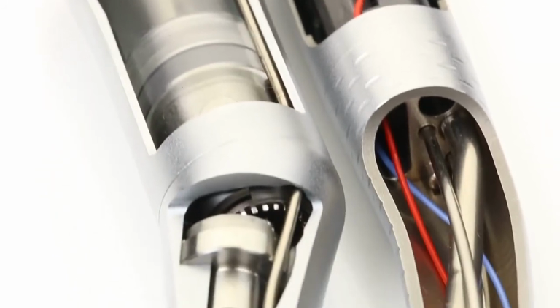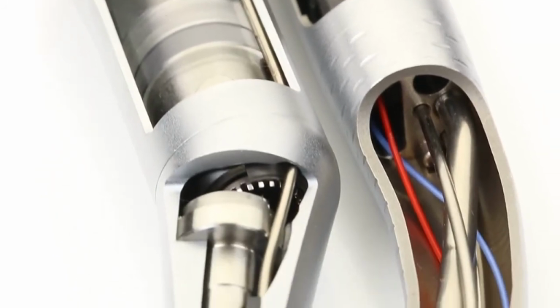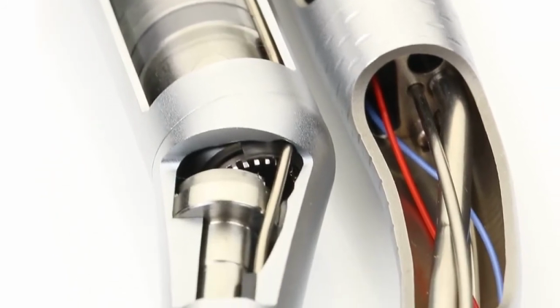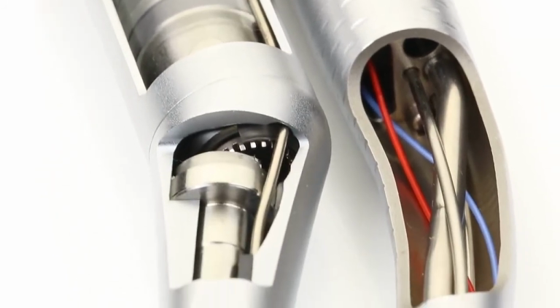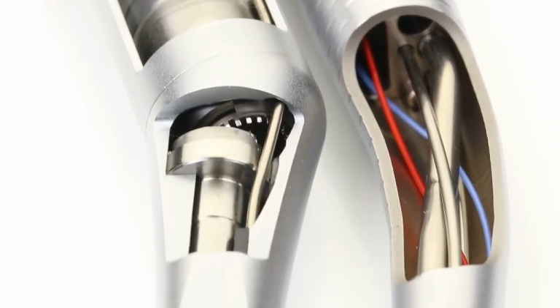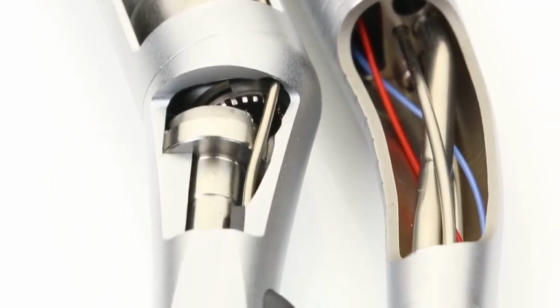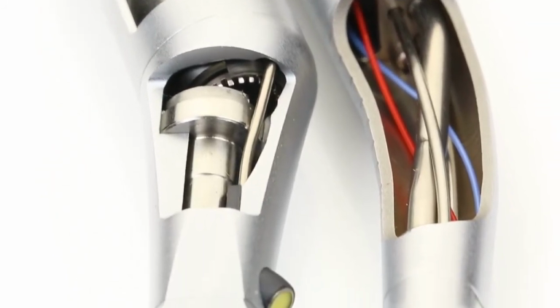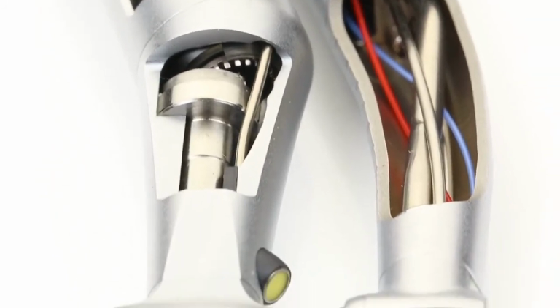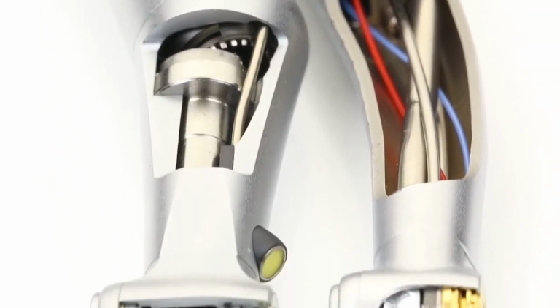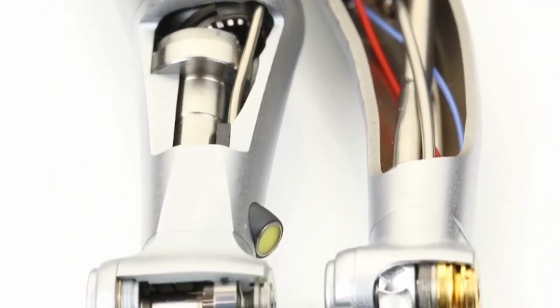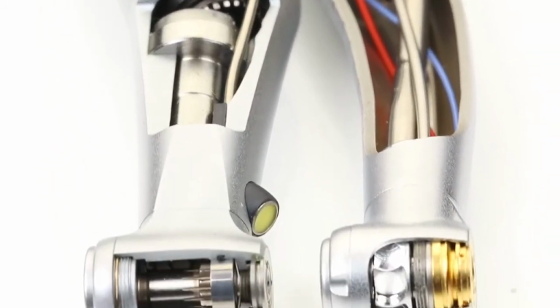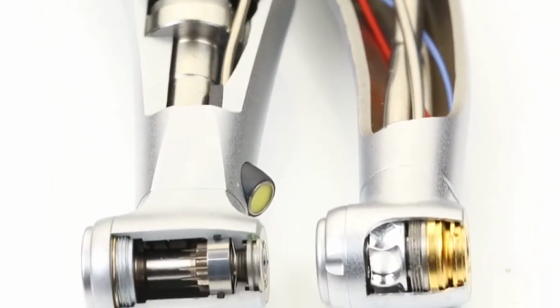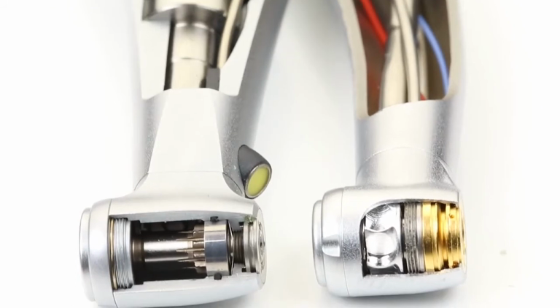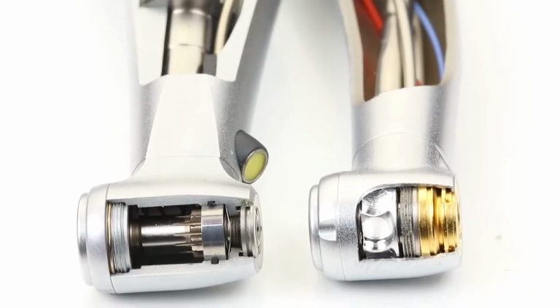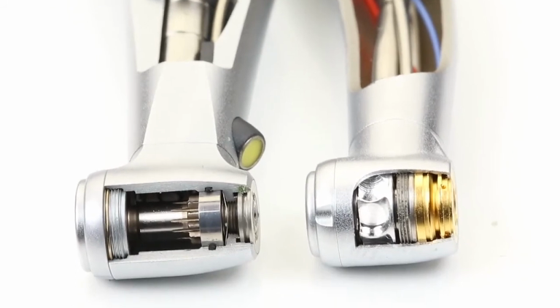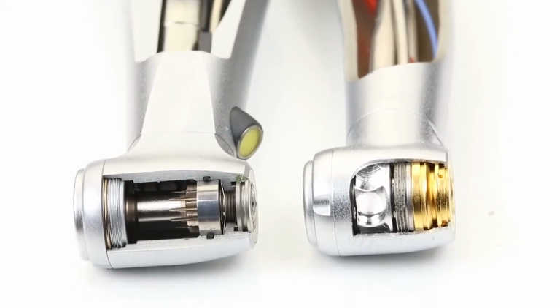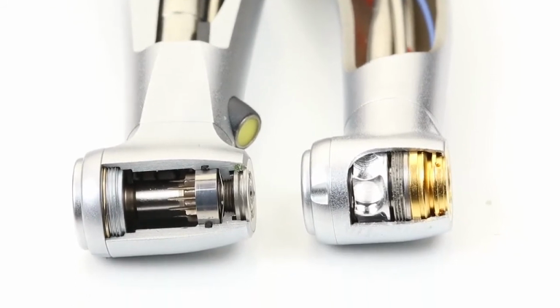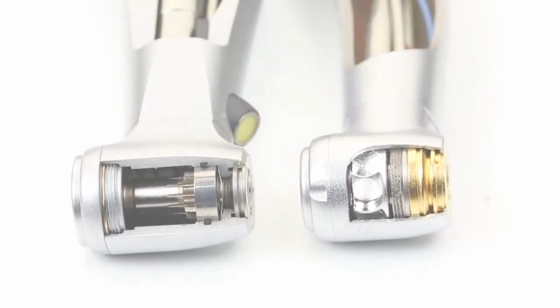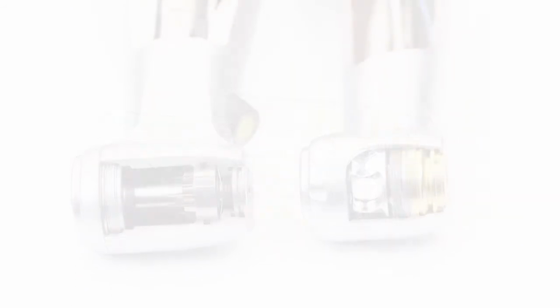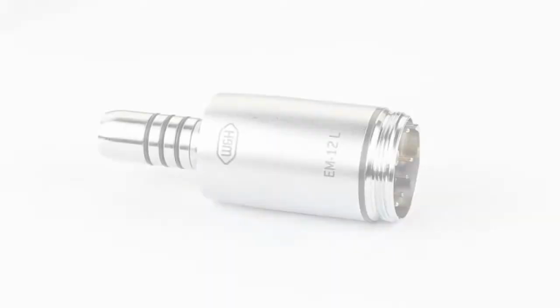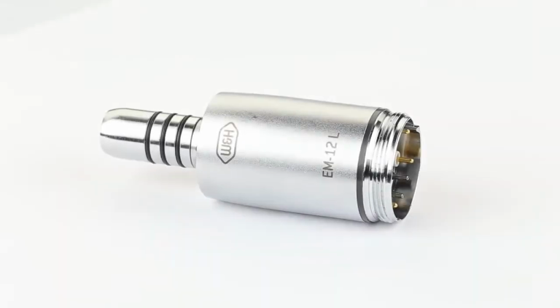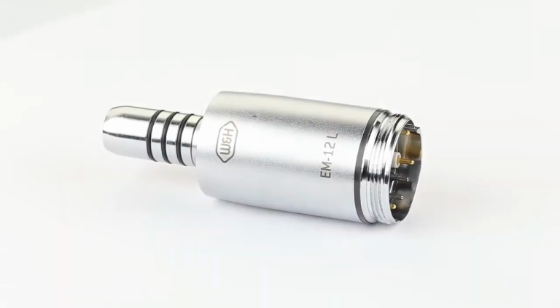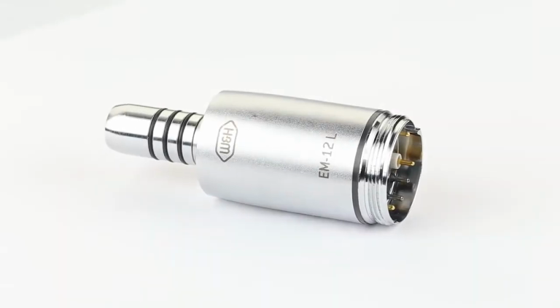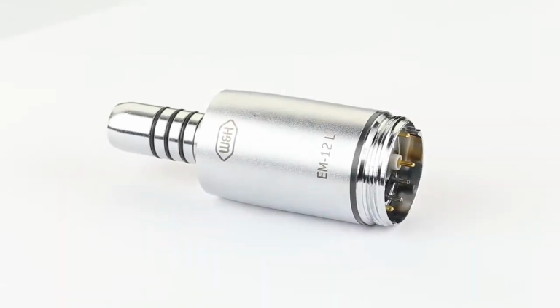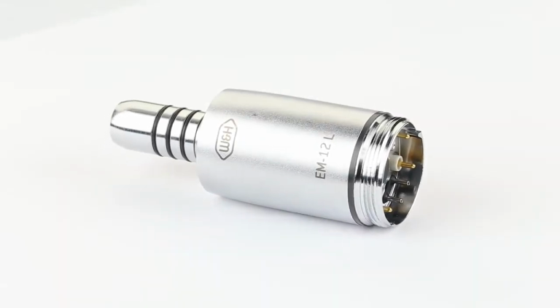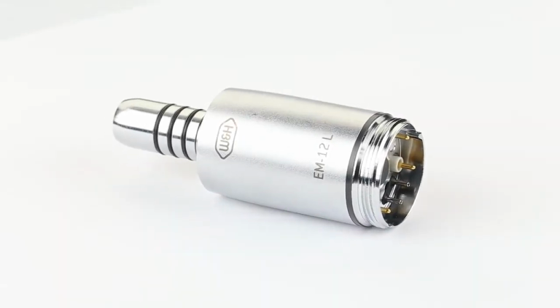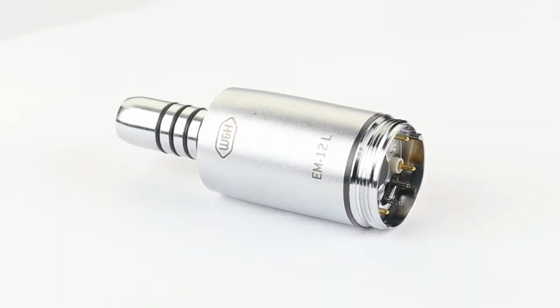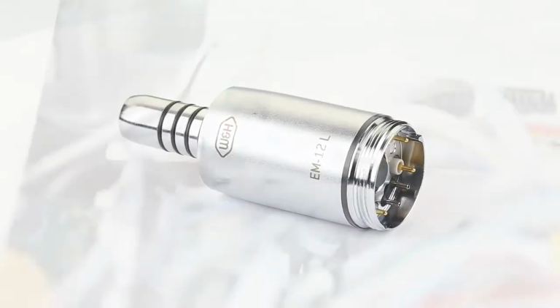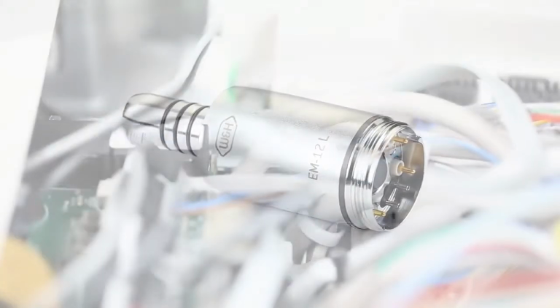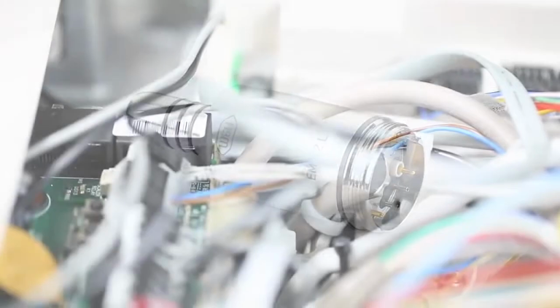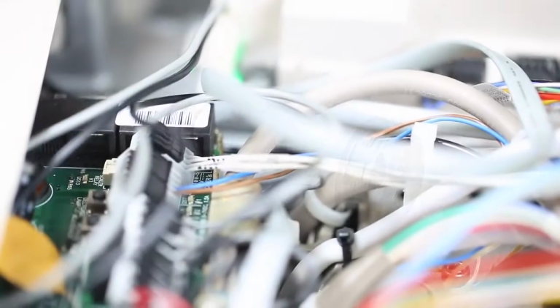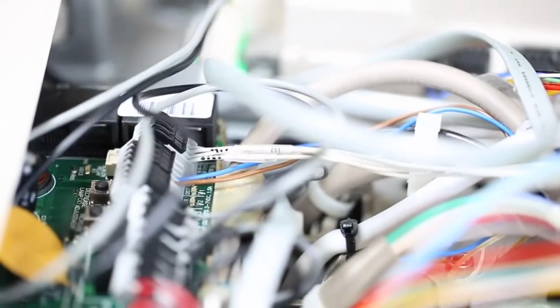Air-driven dental turbines are more lightweight than red contra-angle handpieces, need no additional motor or control, and require less investment.